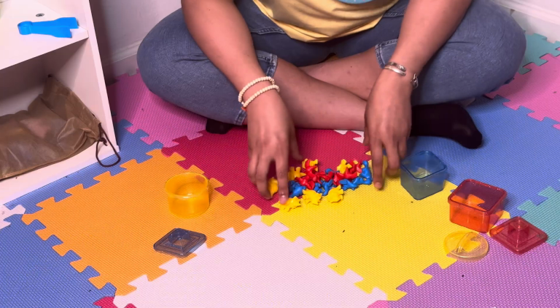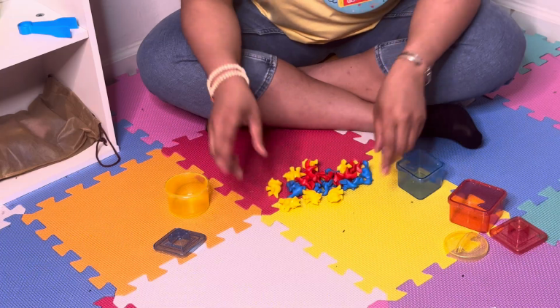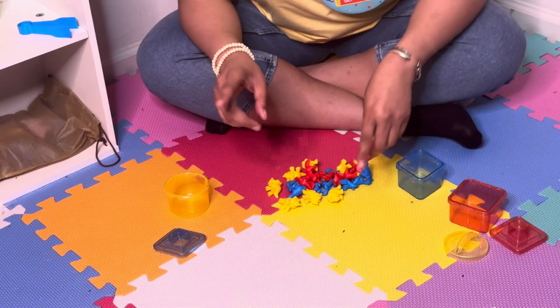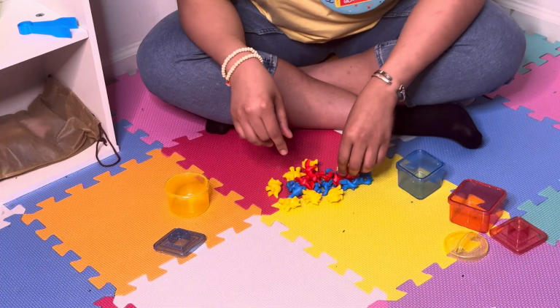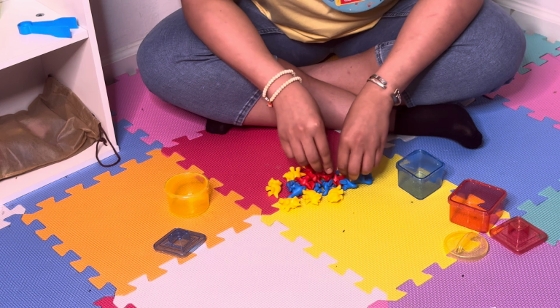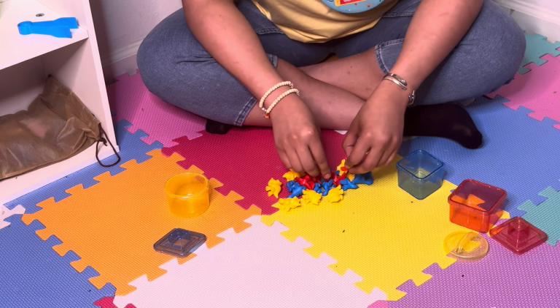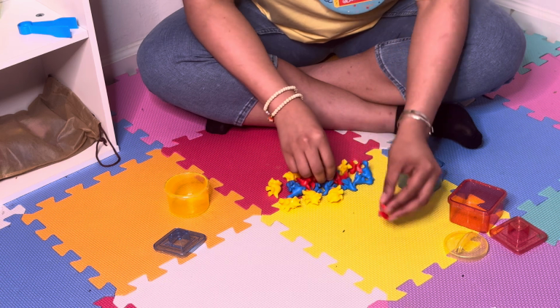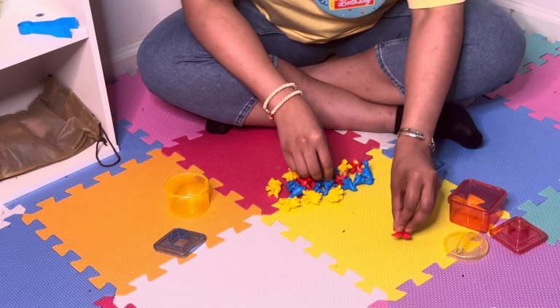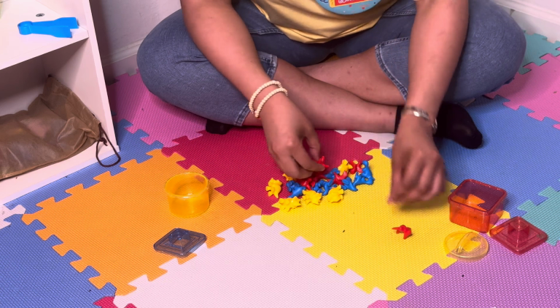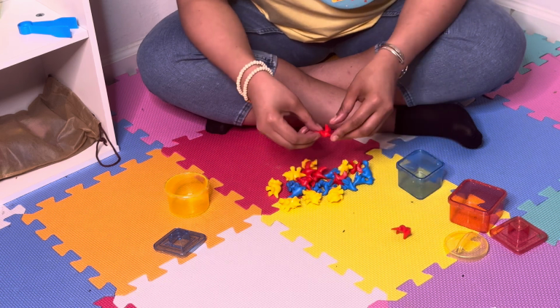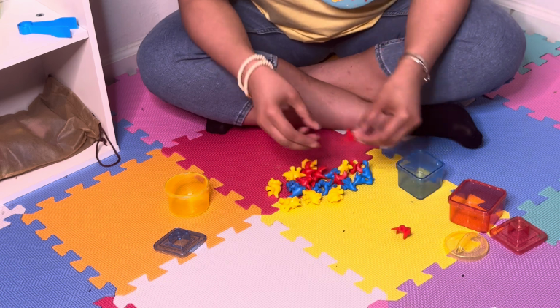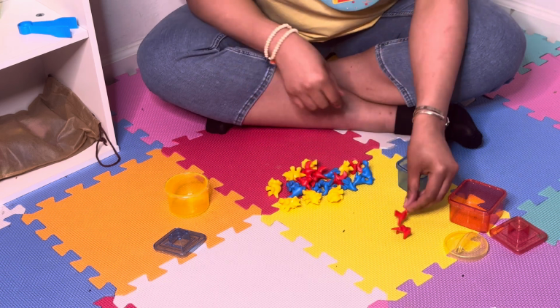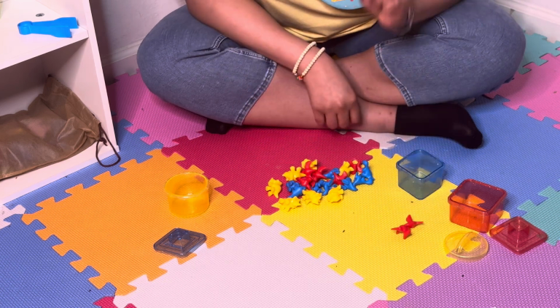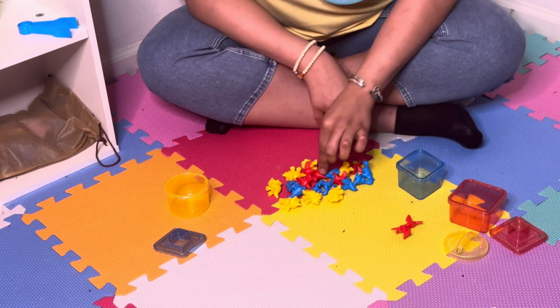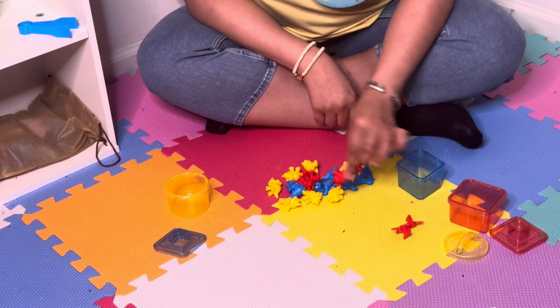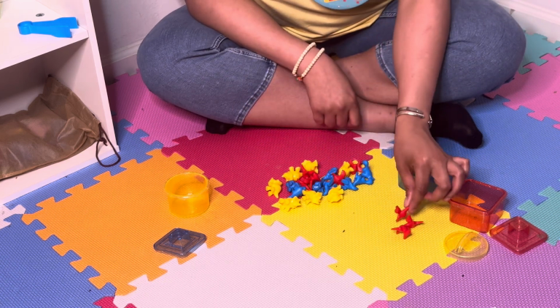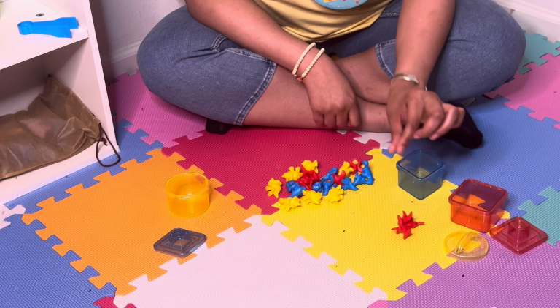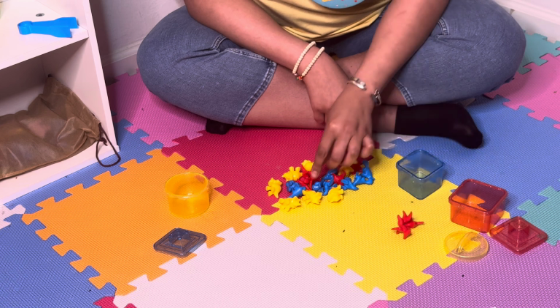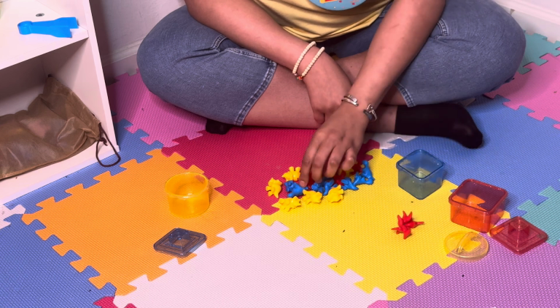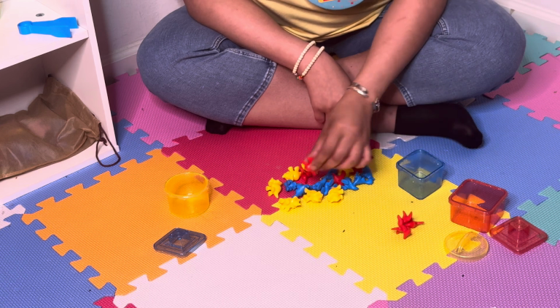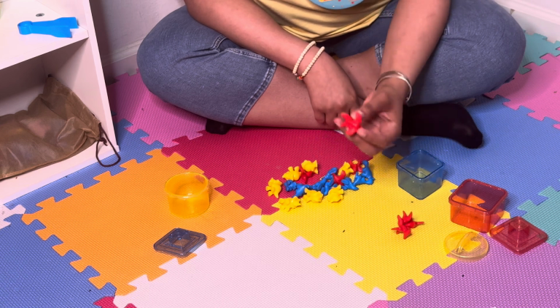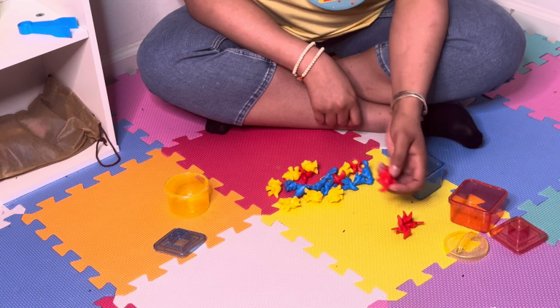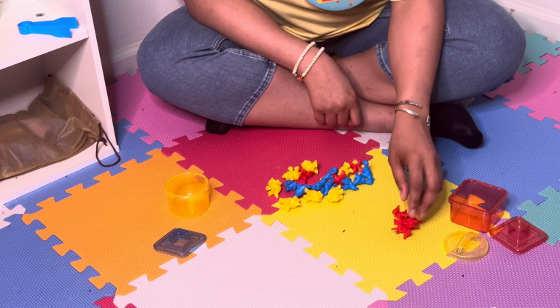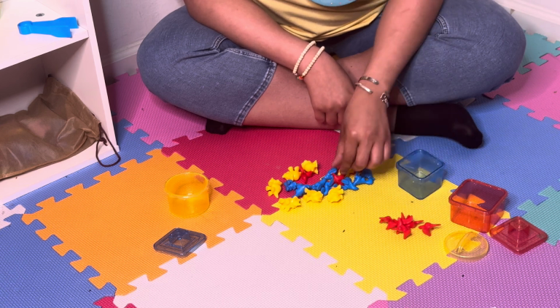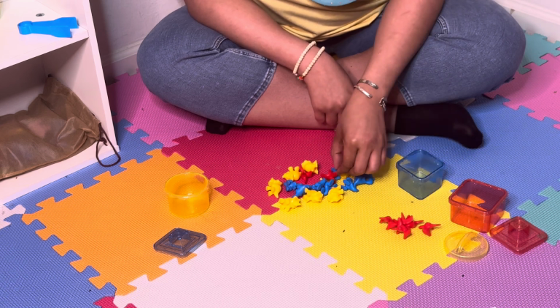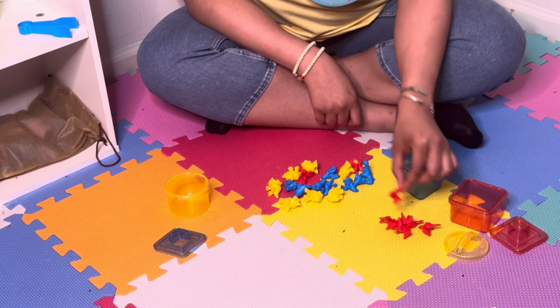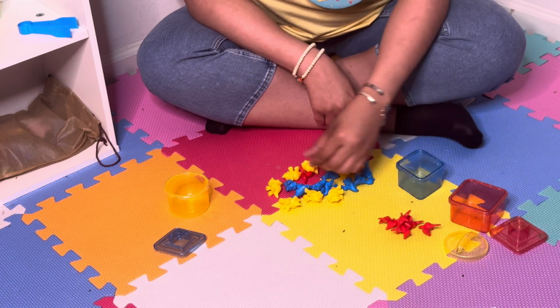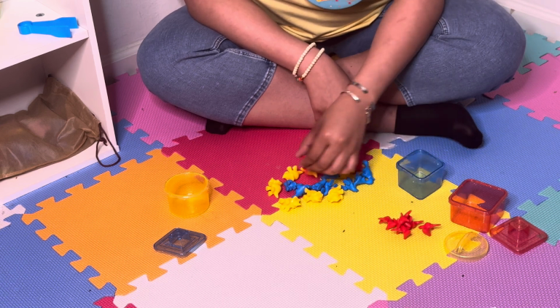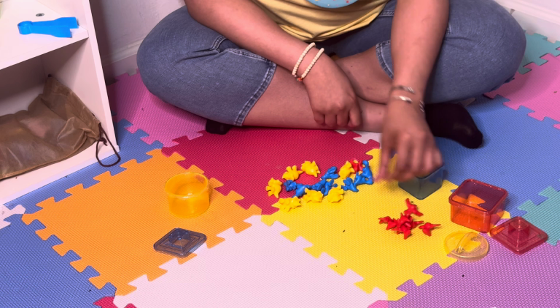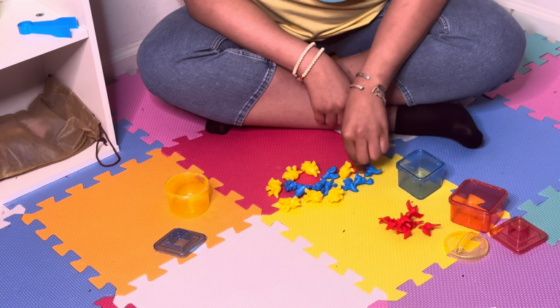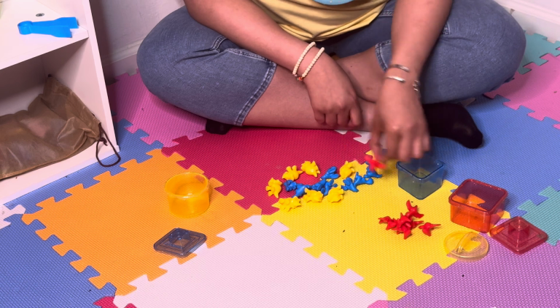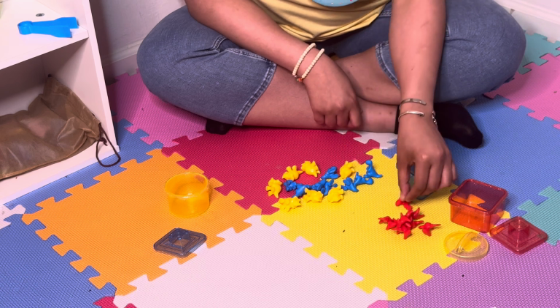So we're going to start with red. This is red. This is red. These two are red. Red, red, and red.